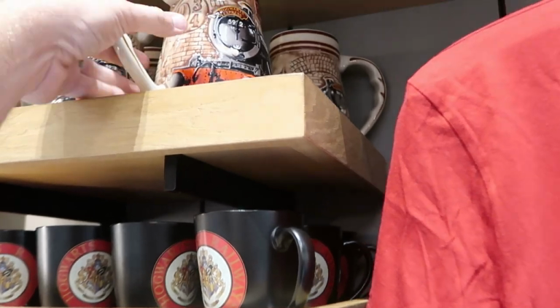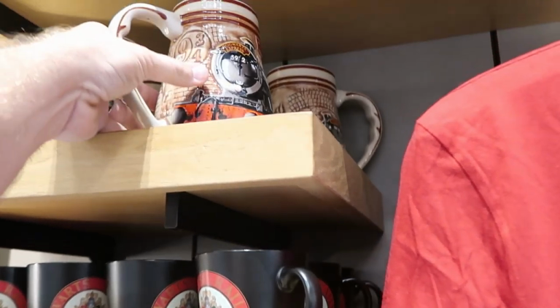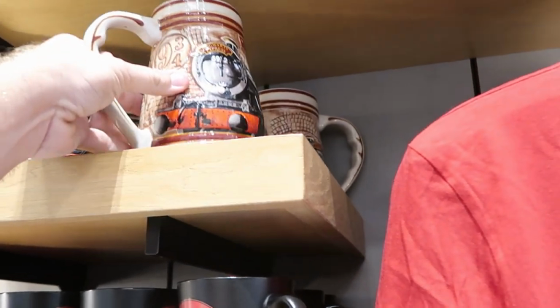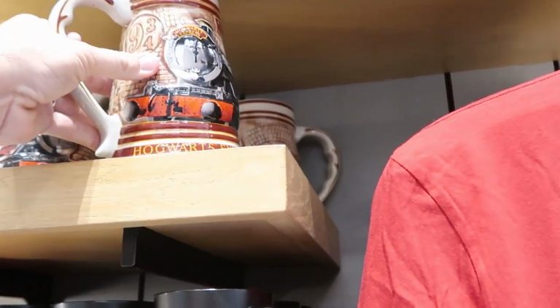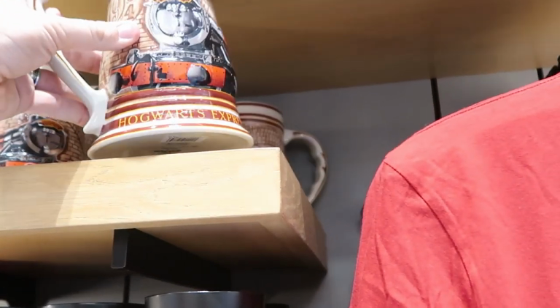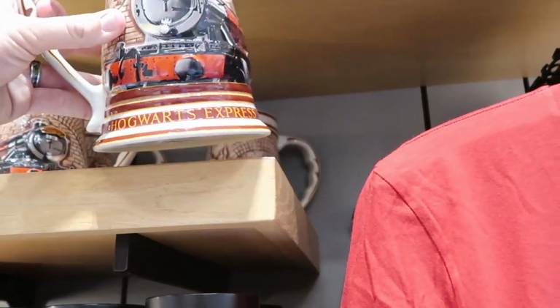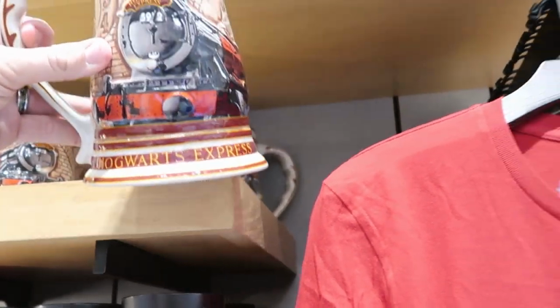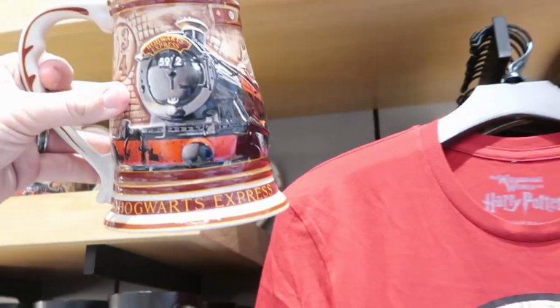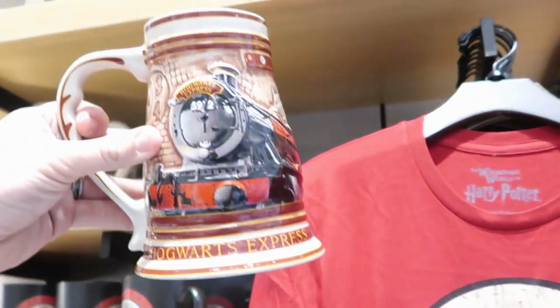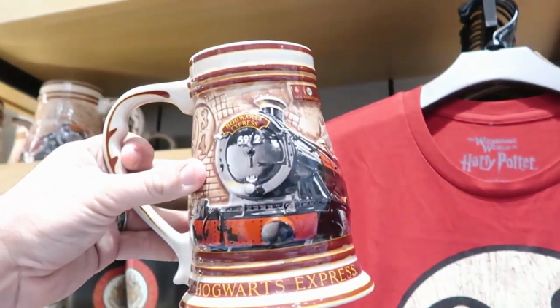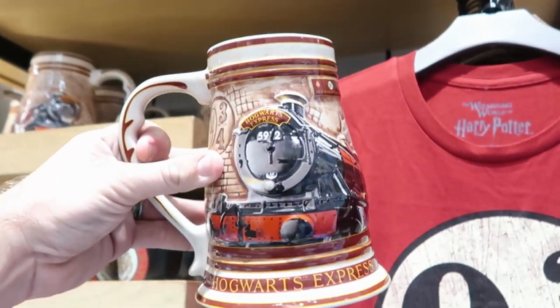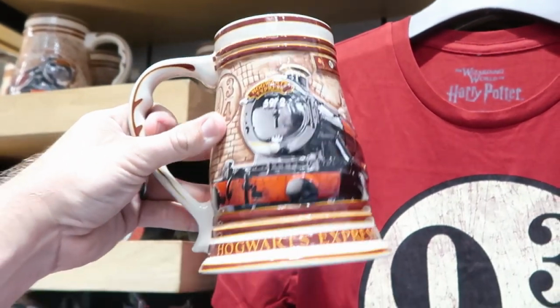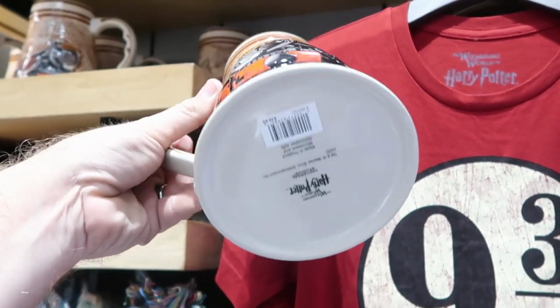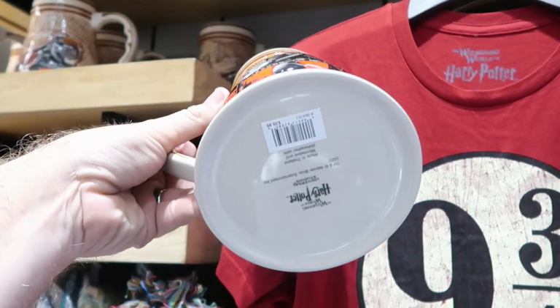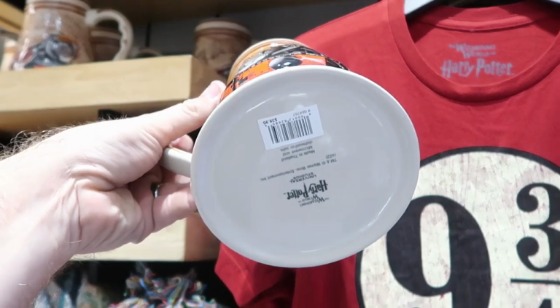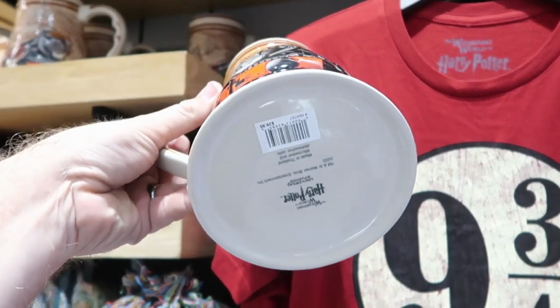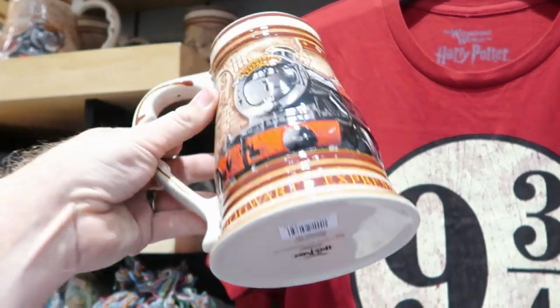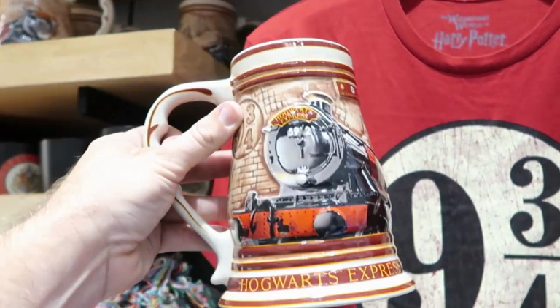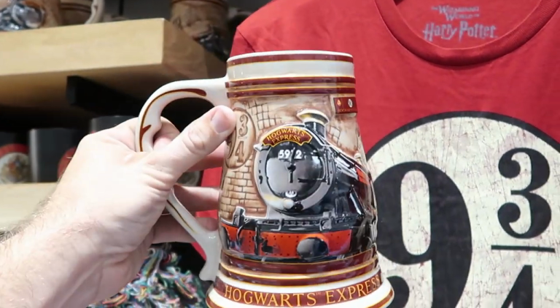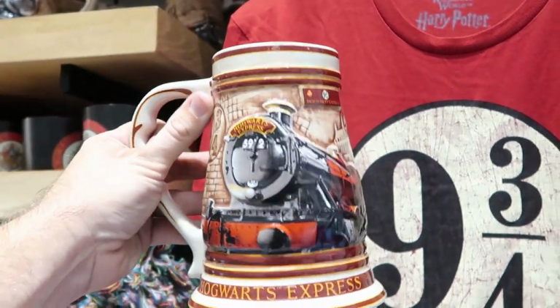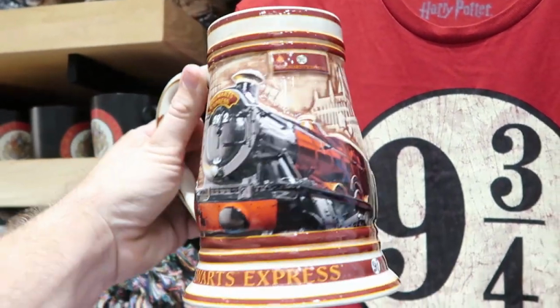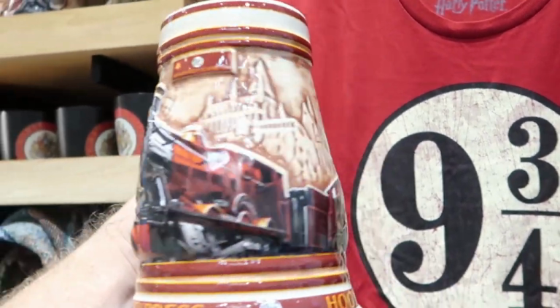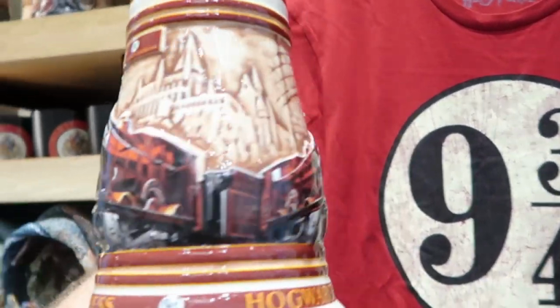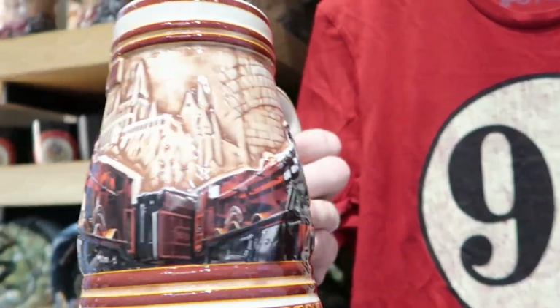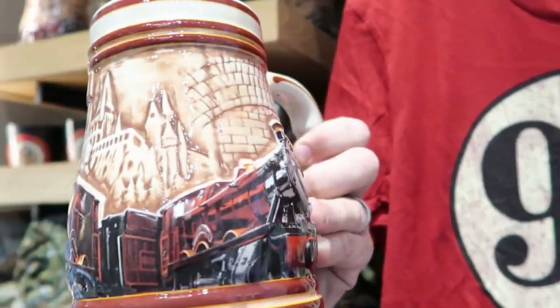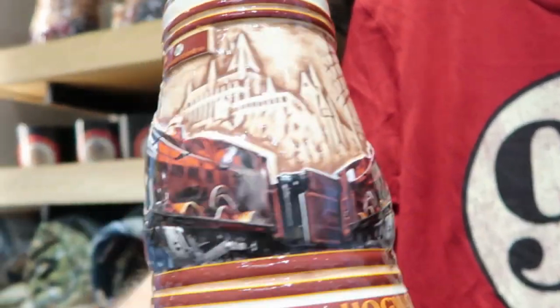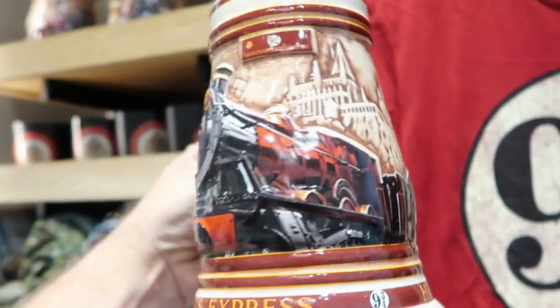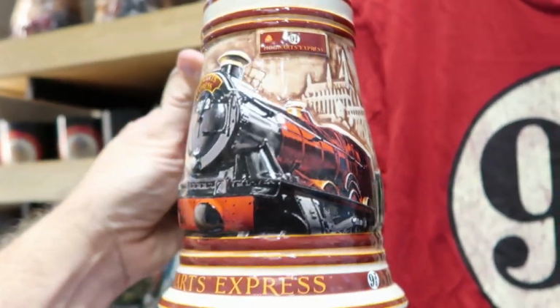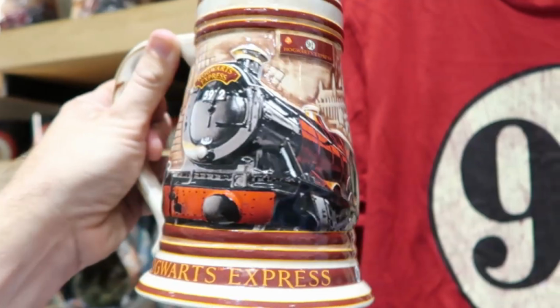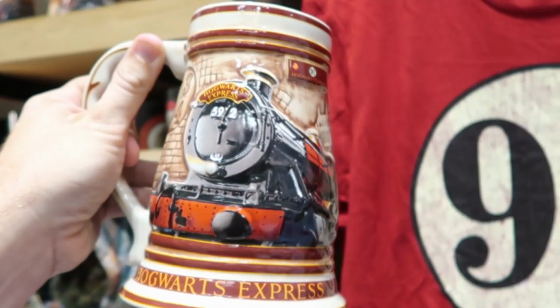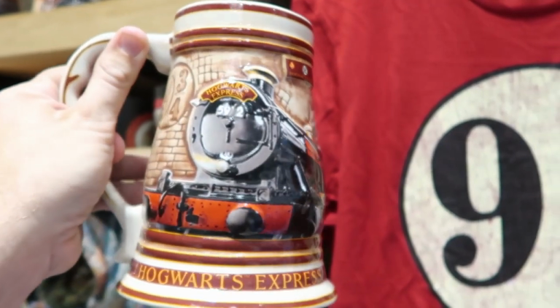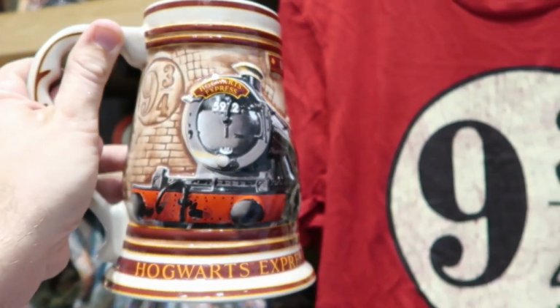But check out these ginormous Hogwarts Express signs — this is probably one of the biggest ones I've seen. $39.95. That there is worth every penny though.